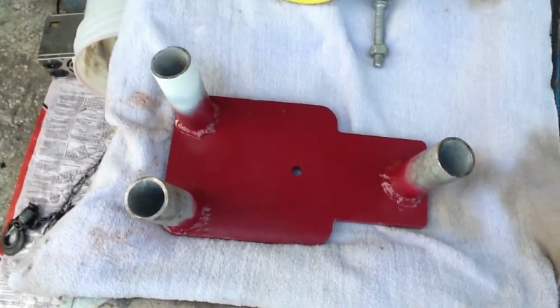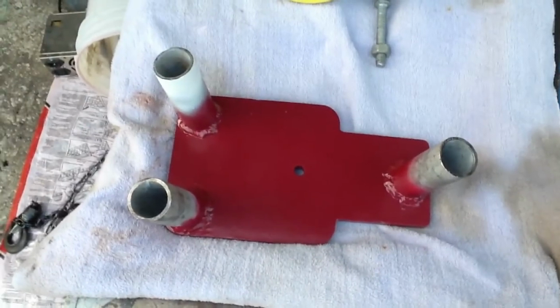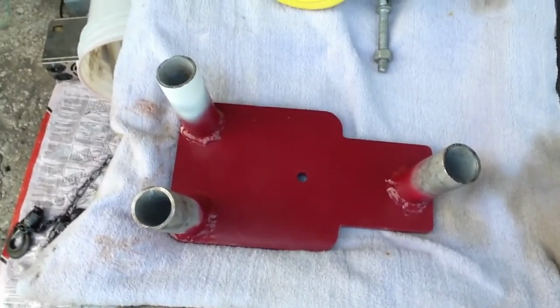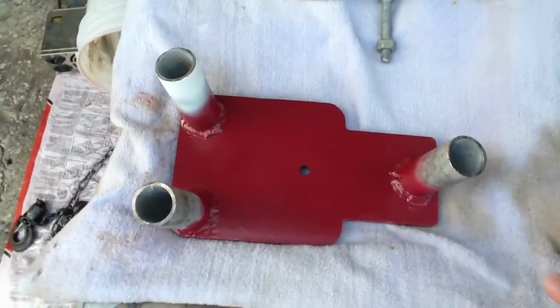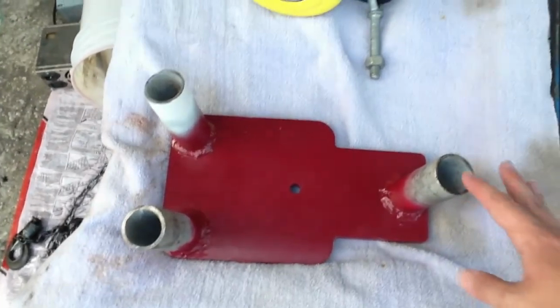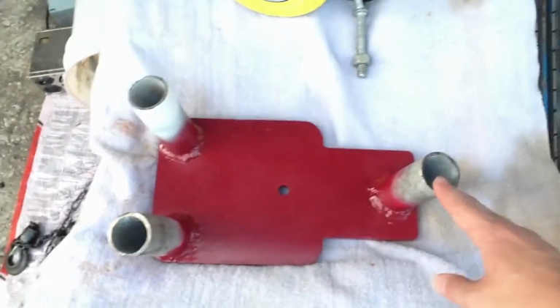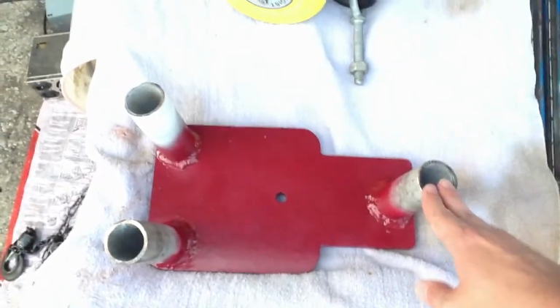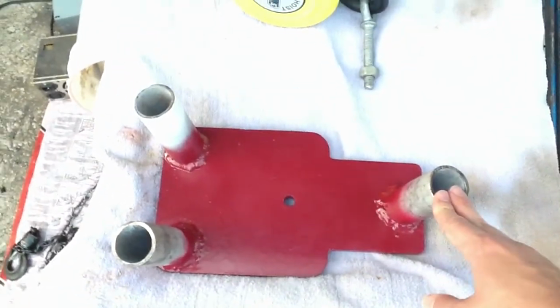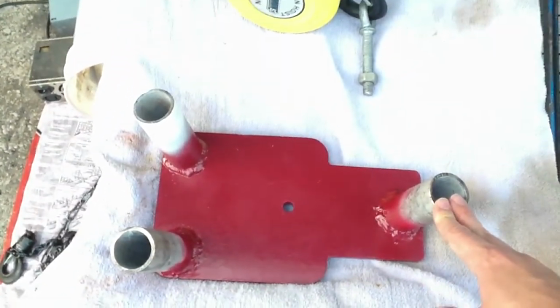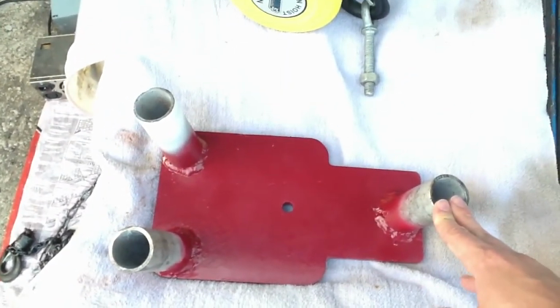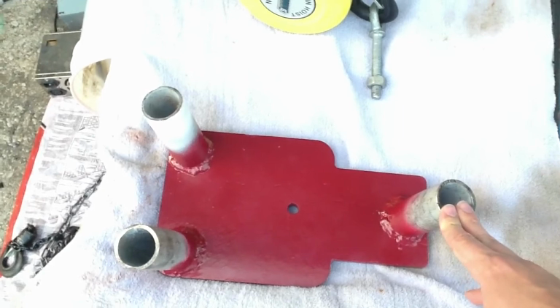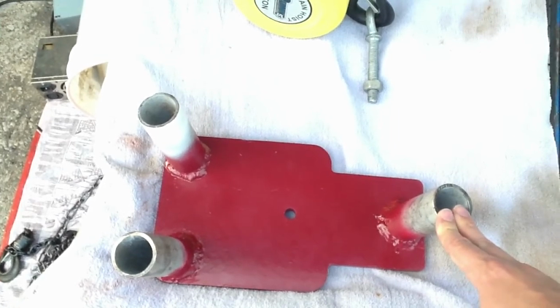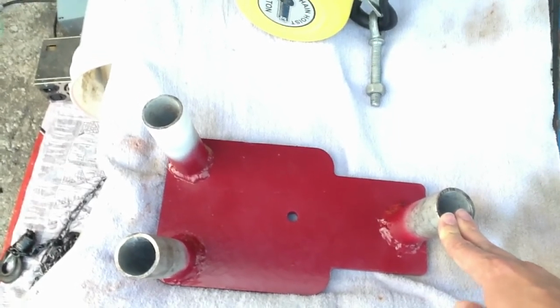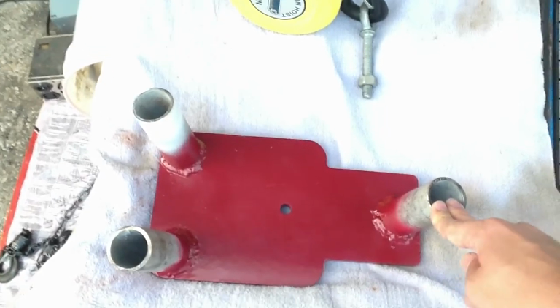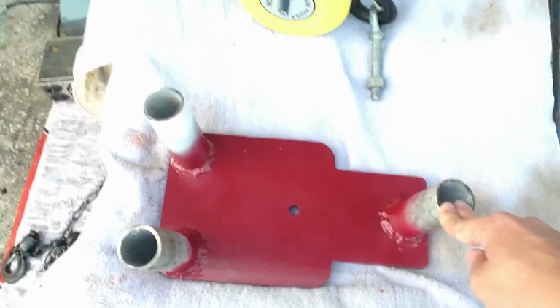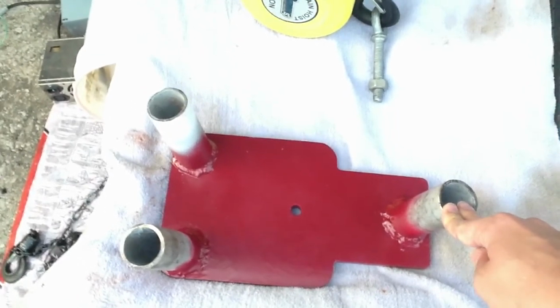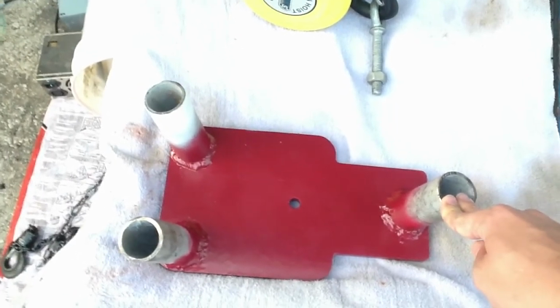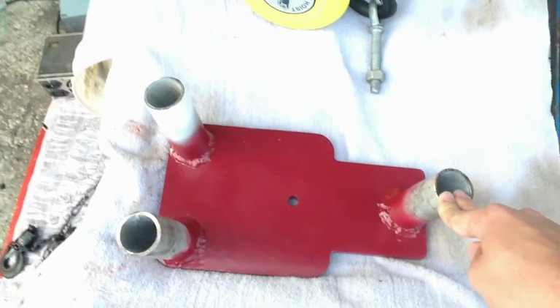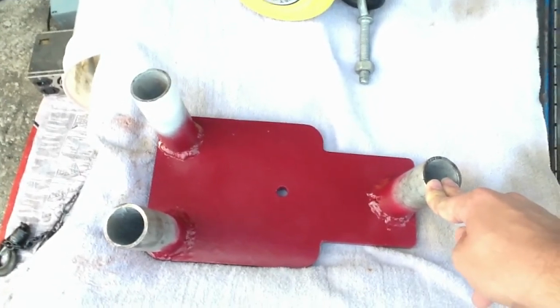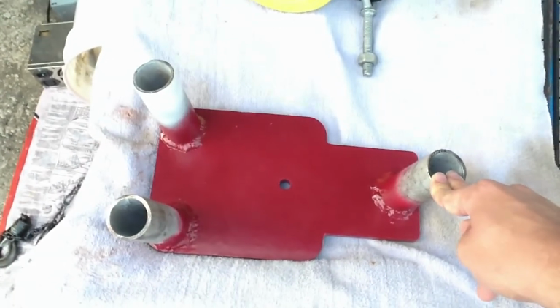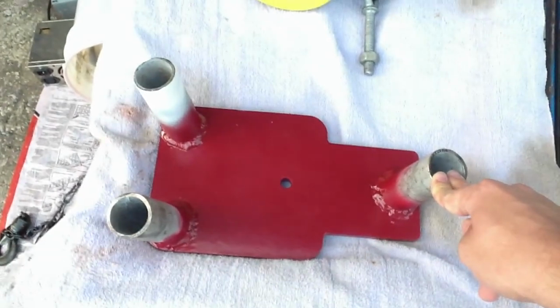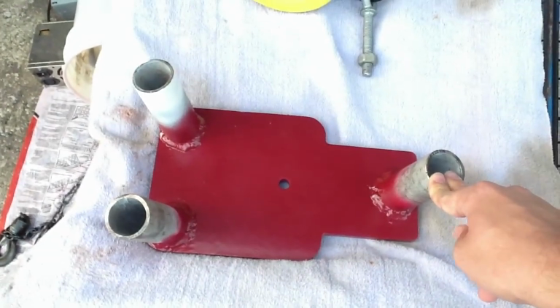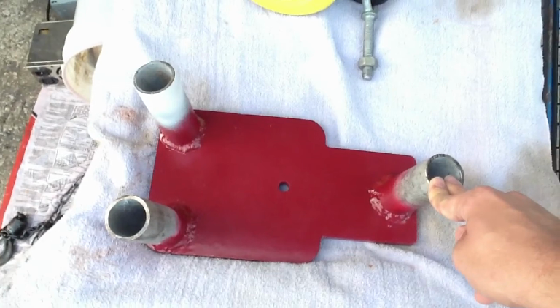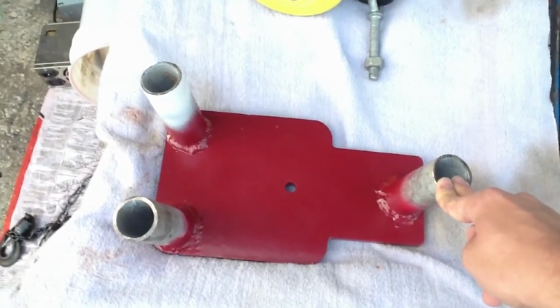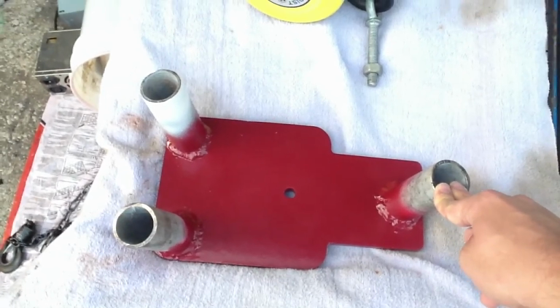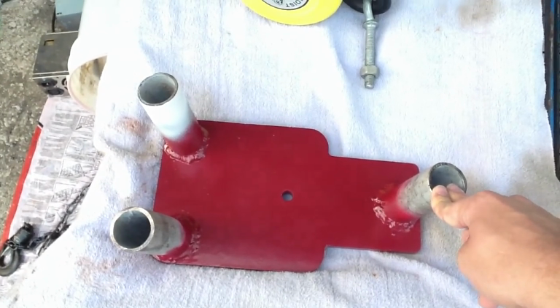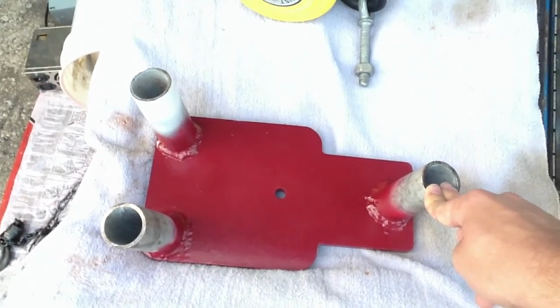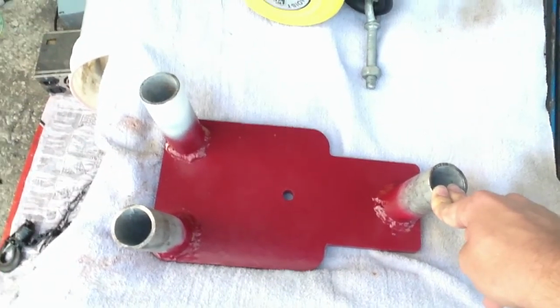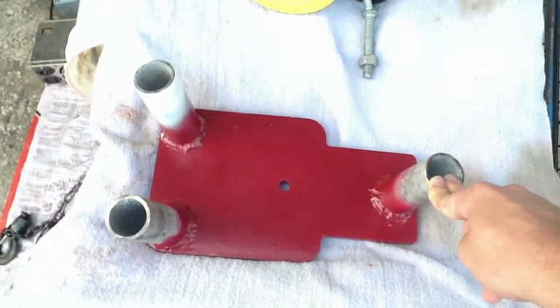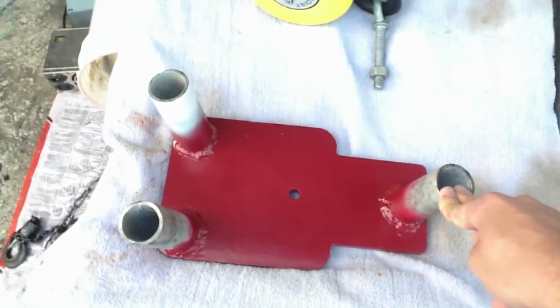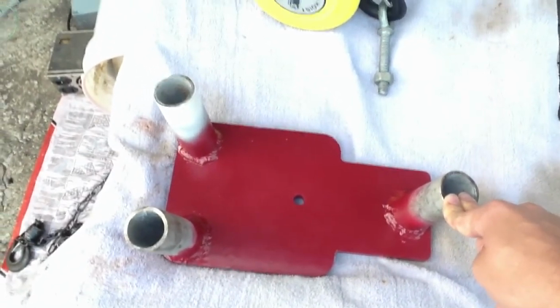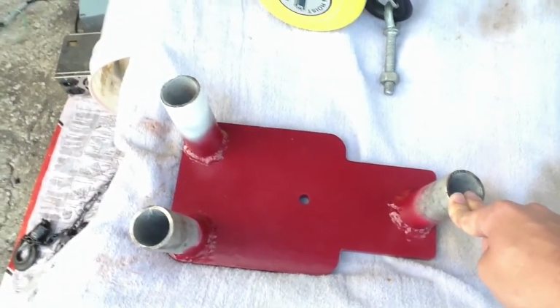I welded on some legs. I did that with 7018 — I wanted to make sure it was really strong. I don't want this thing falling on my head, which is a real possibility.